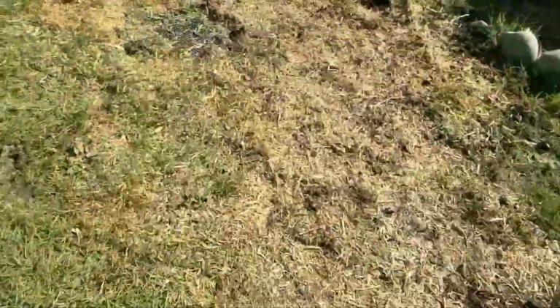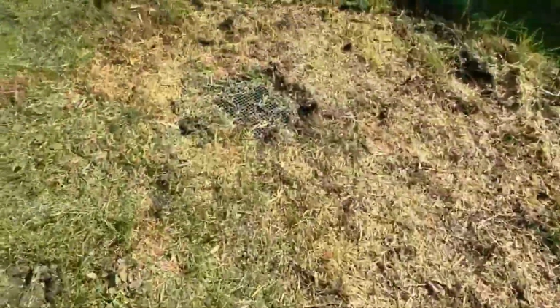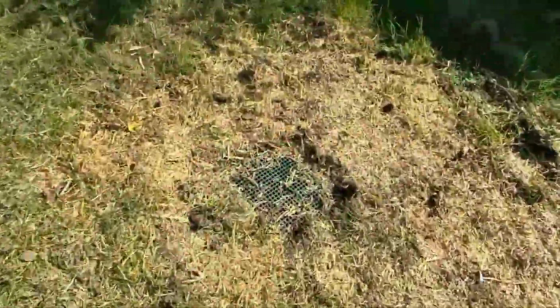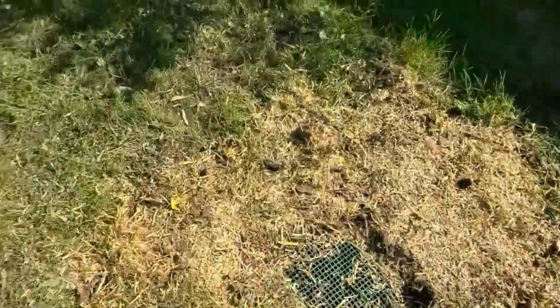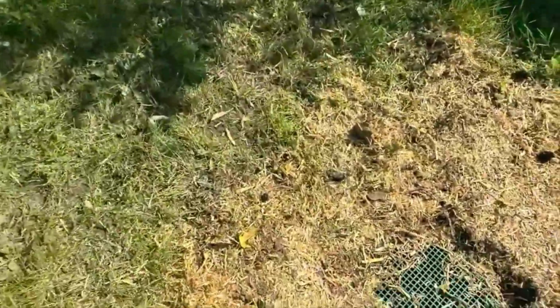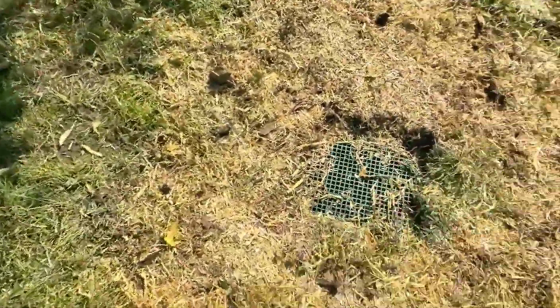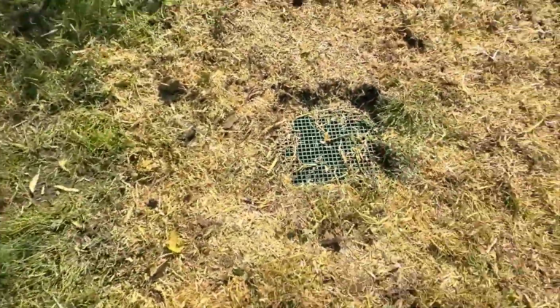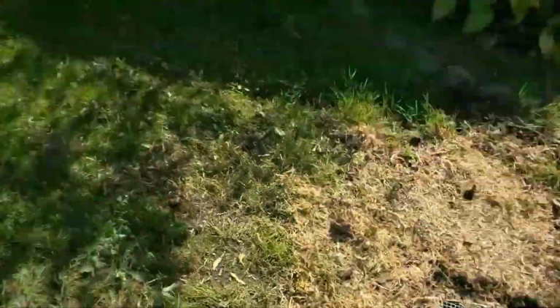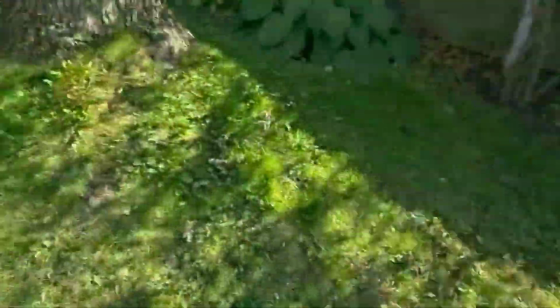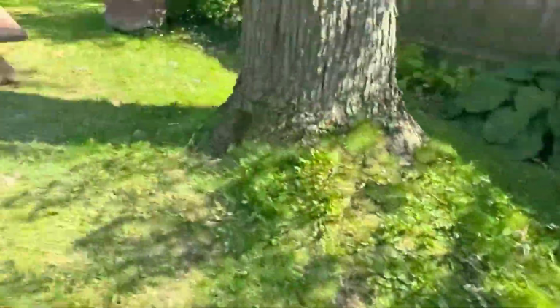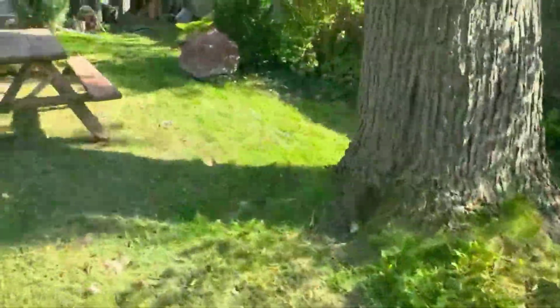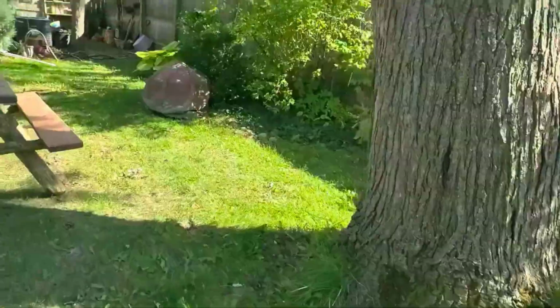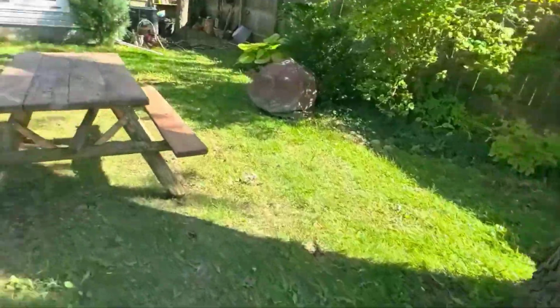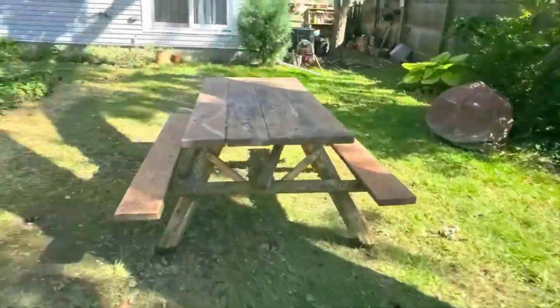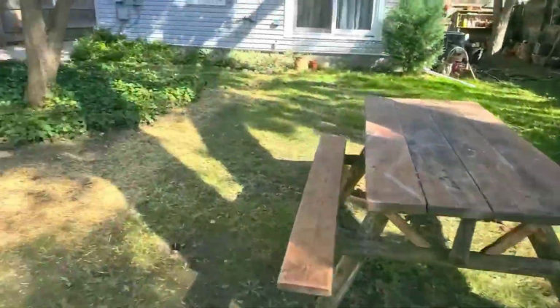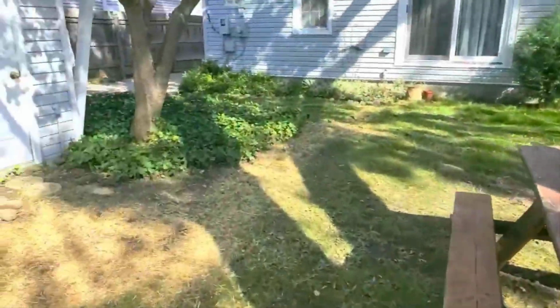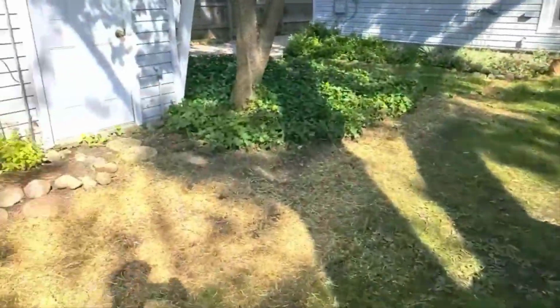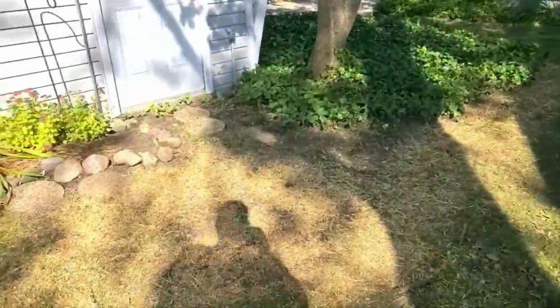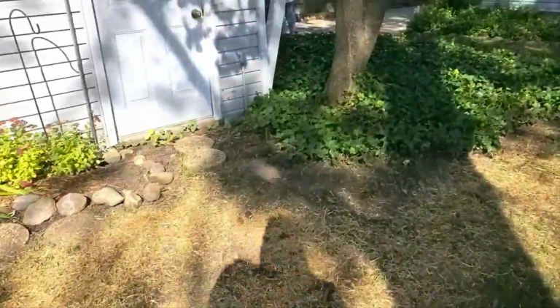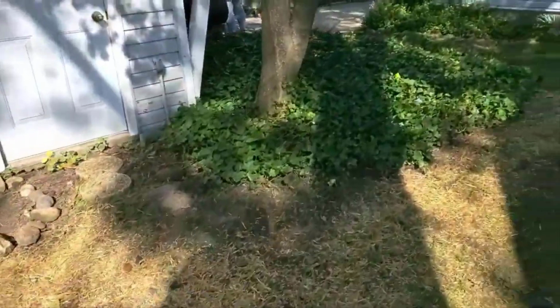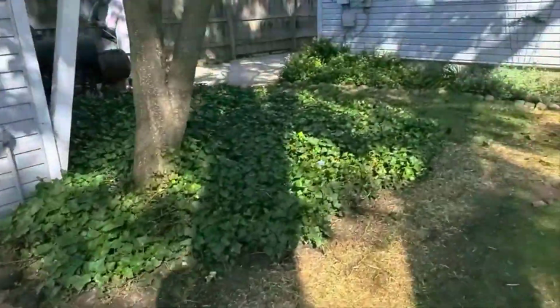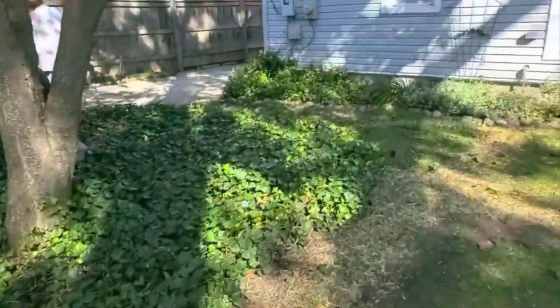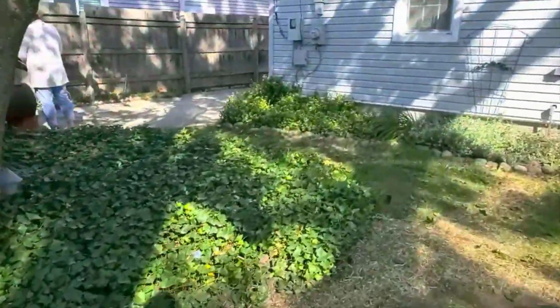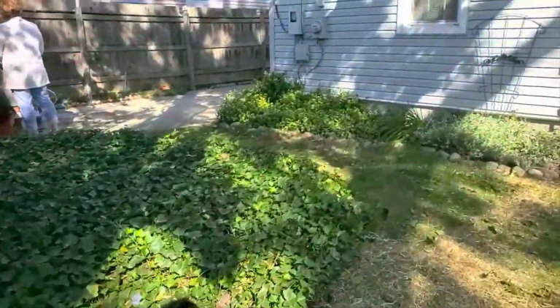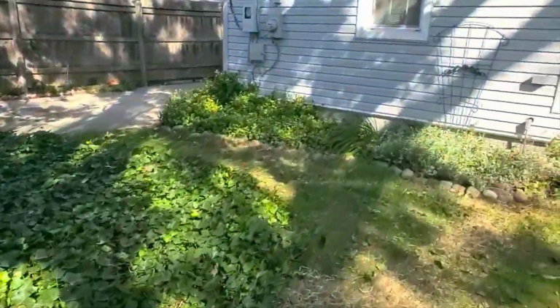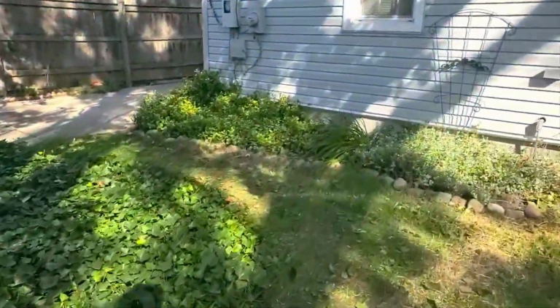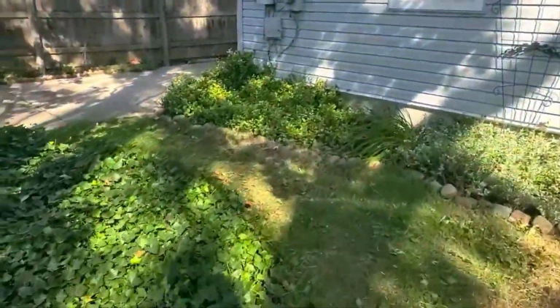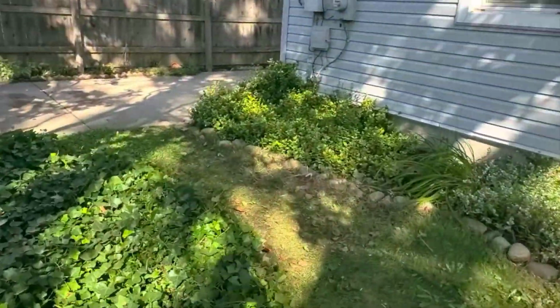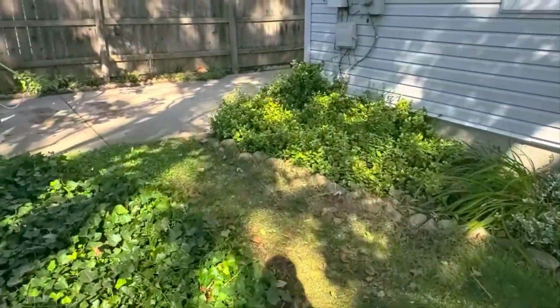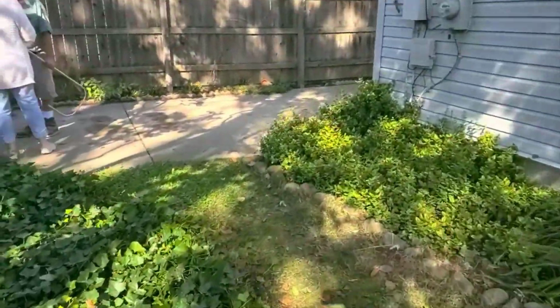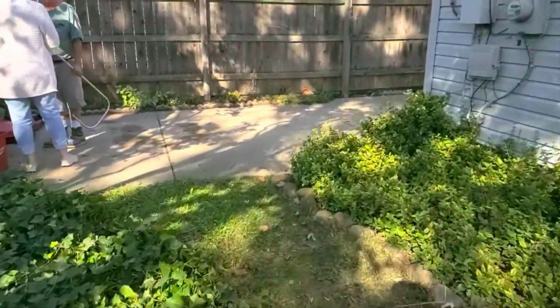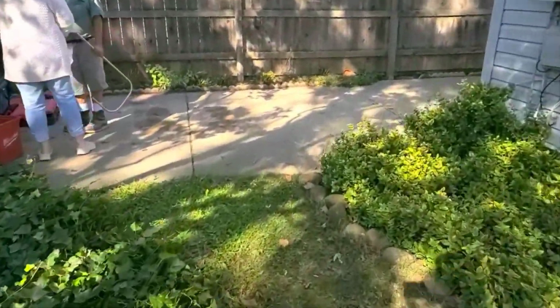Look at that tree — you could not get a discharge line out of this yard because of that tree. And again, all the concrete here in the driveway made it impossible to go that route.